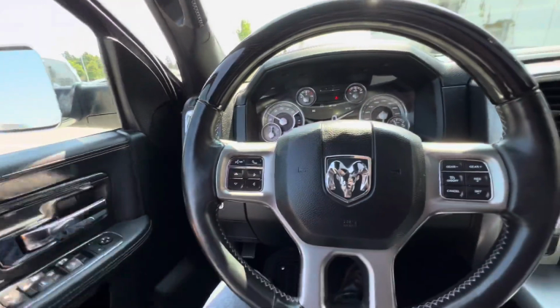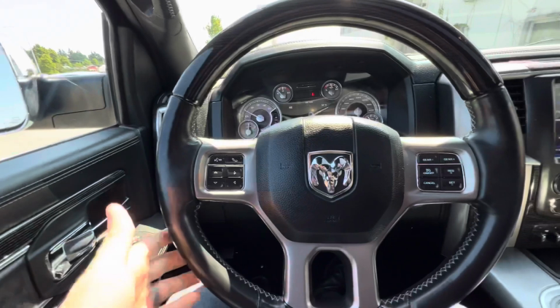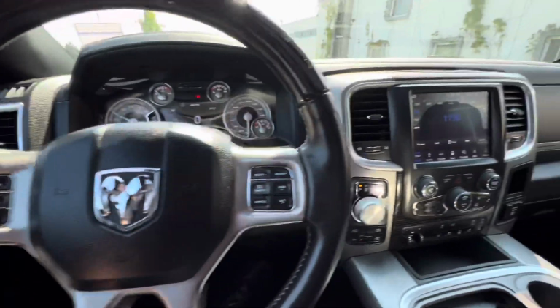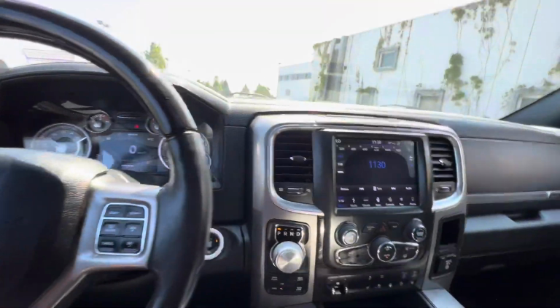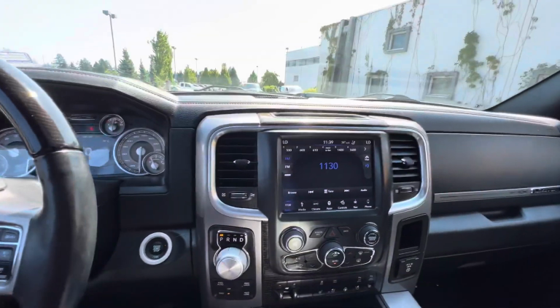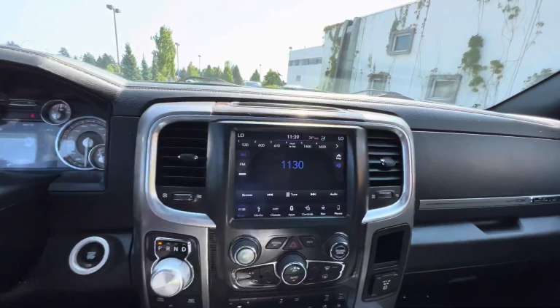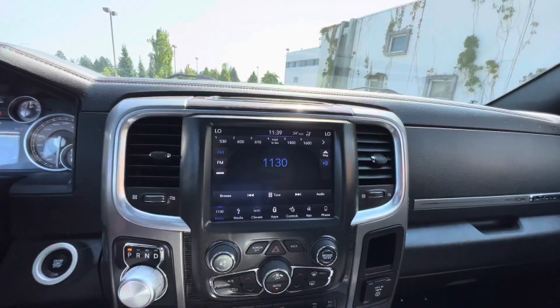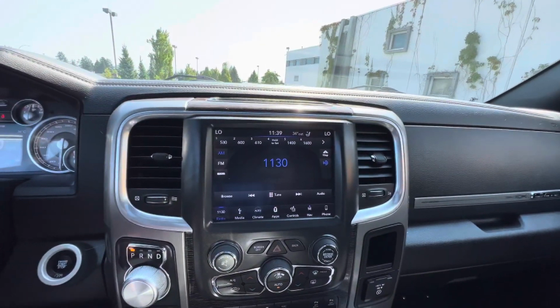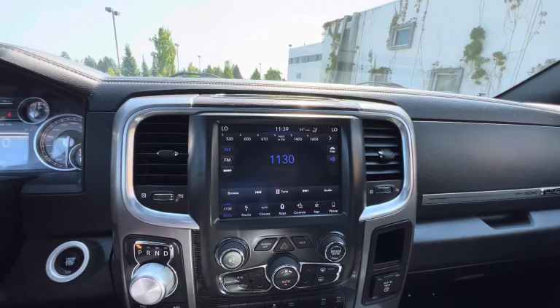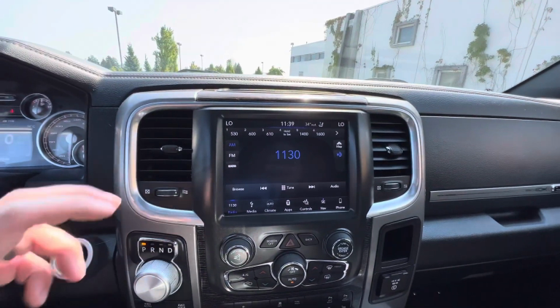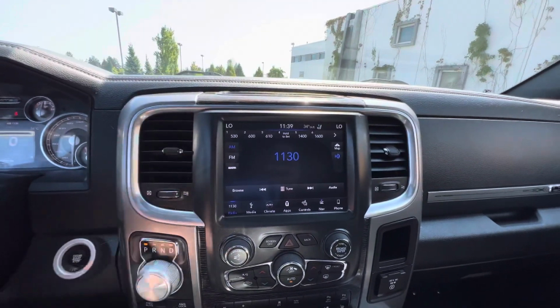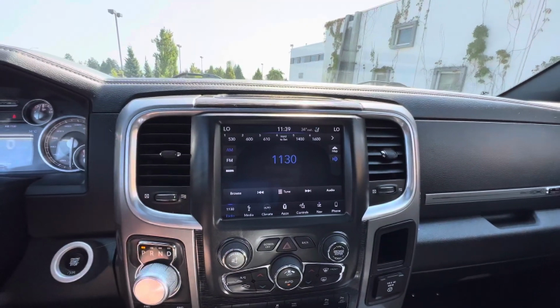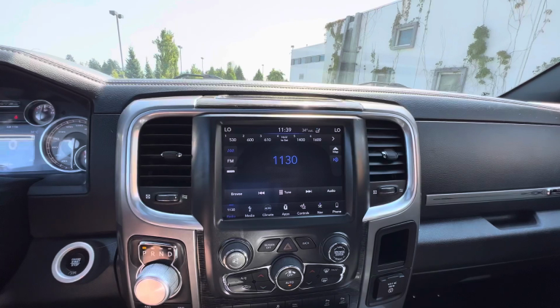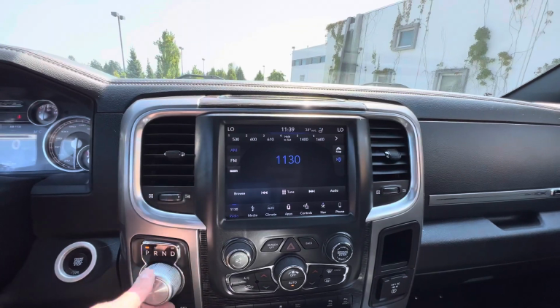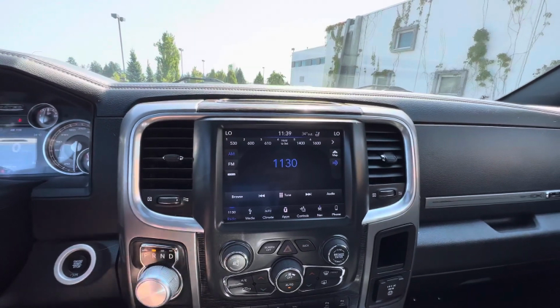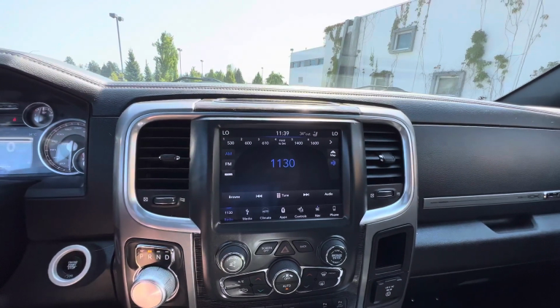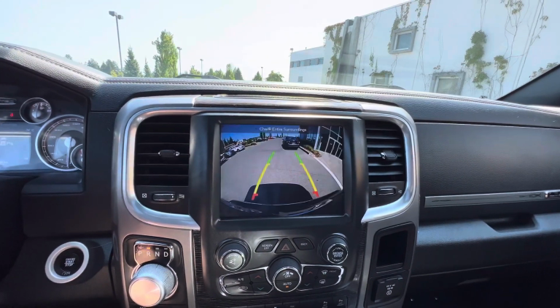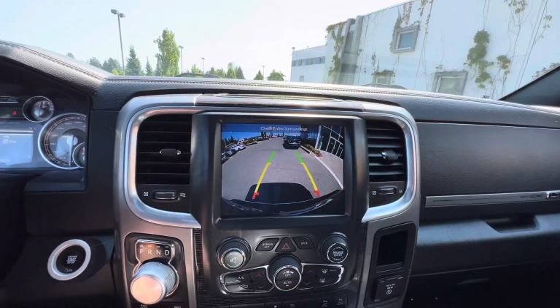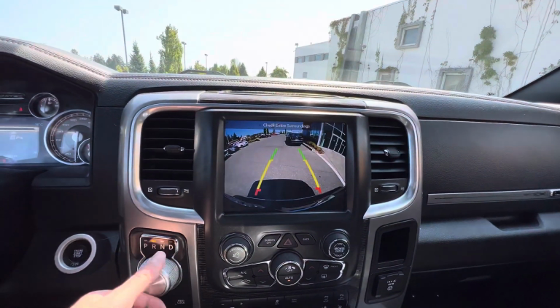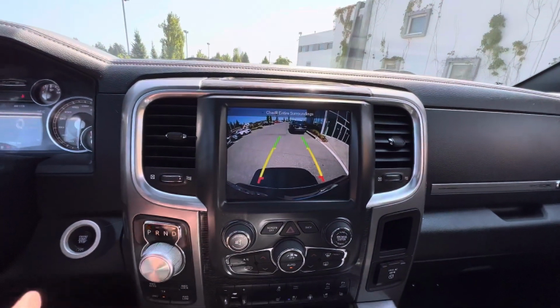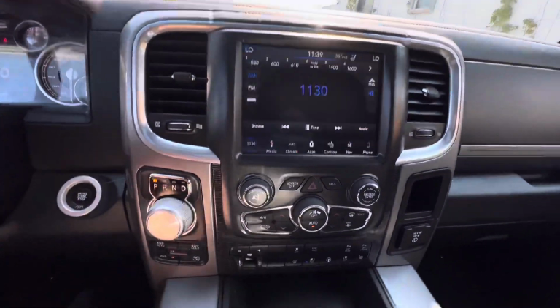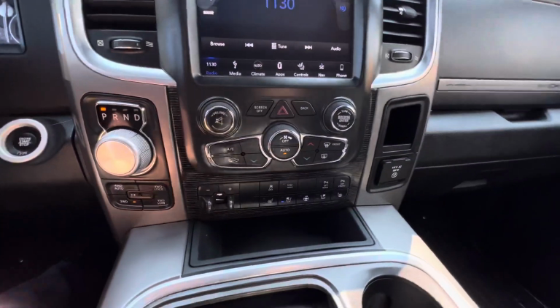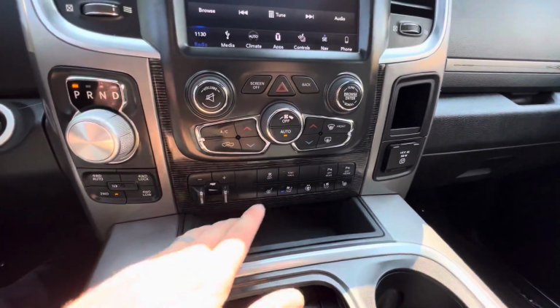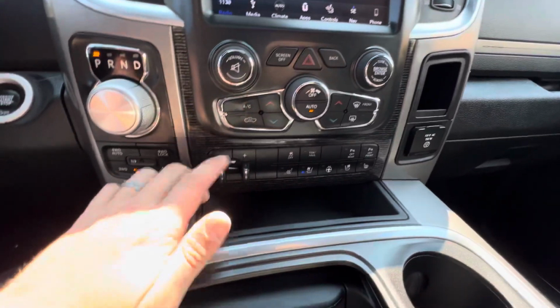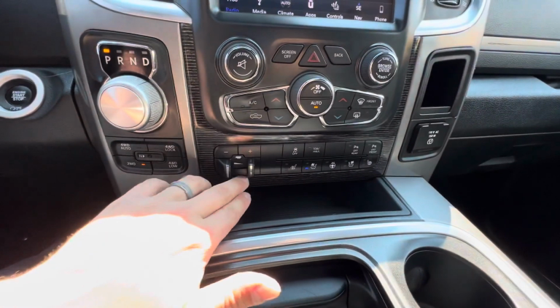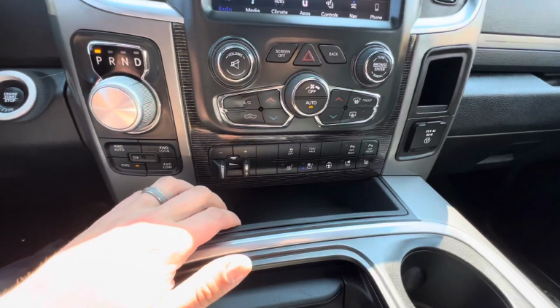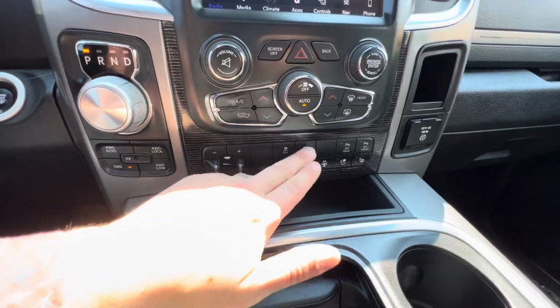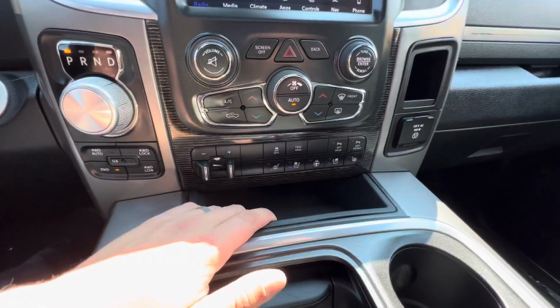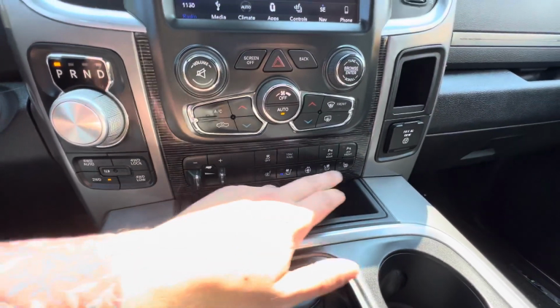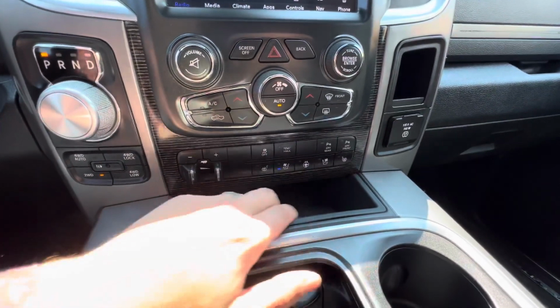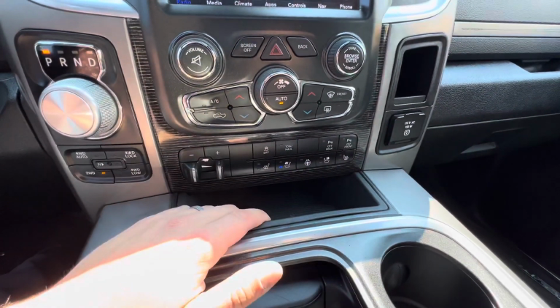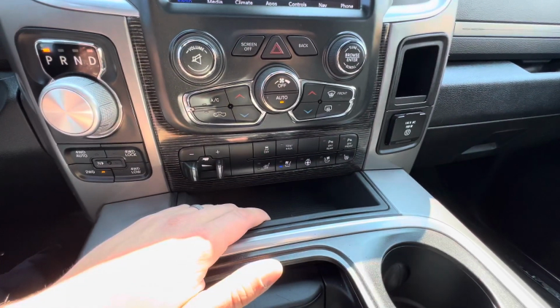Bluetooth through RAM's Uconnect system, with a nice big 8.5-inch touchscreen and your backup camera available on there. Down here you've got controls for your trailer brake controller, tow/haul mode, and parking sensor functions.